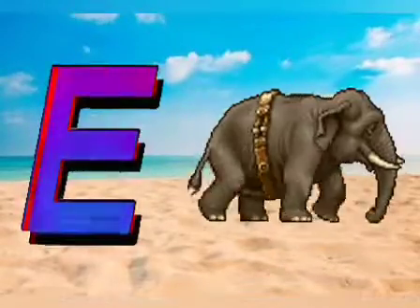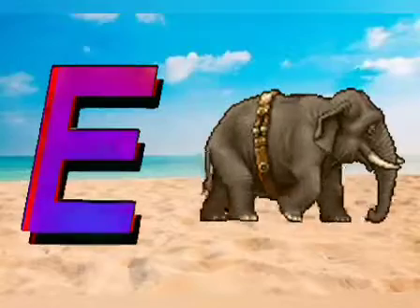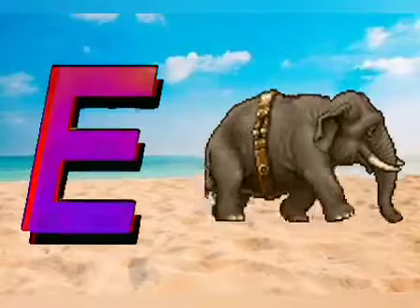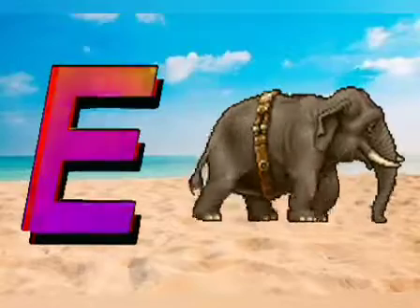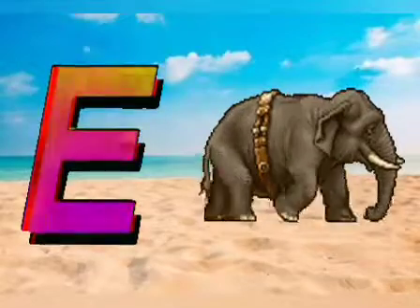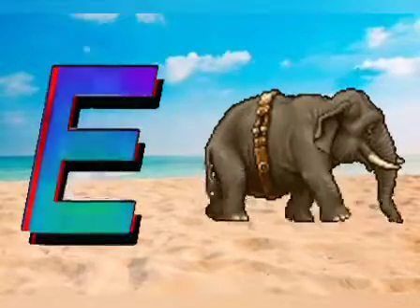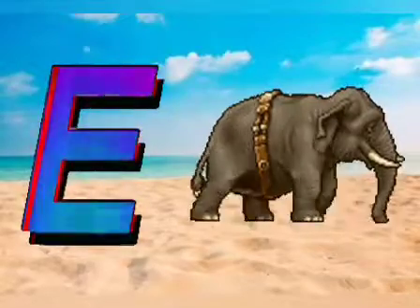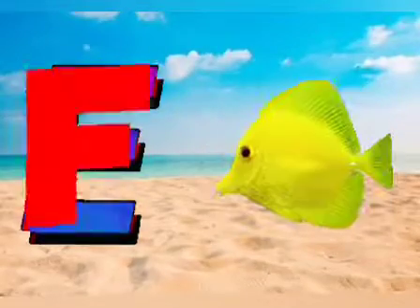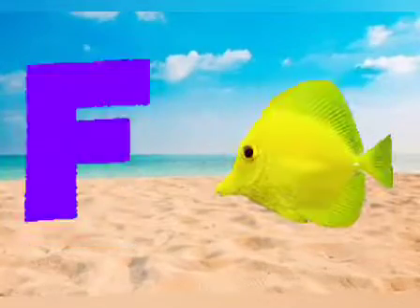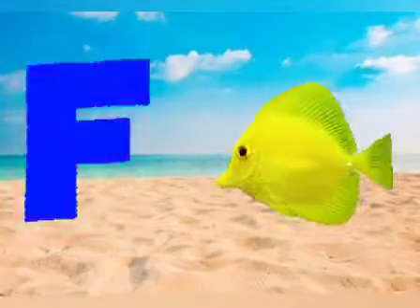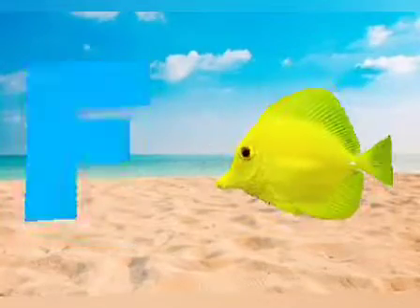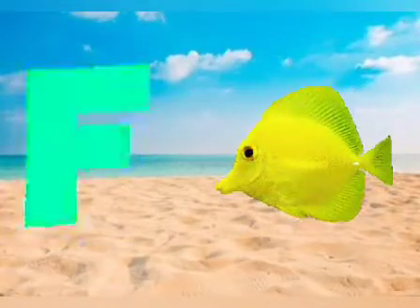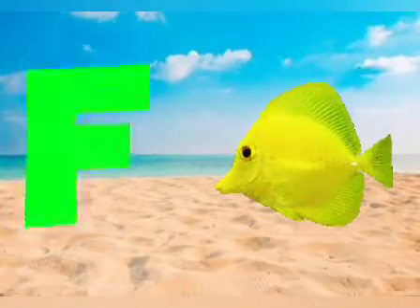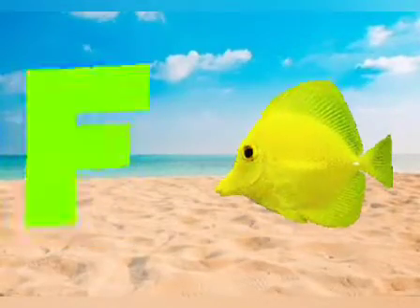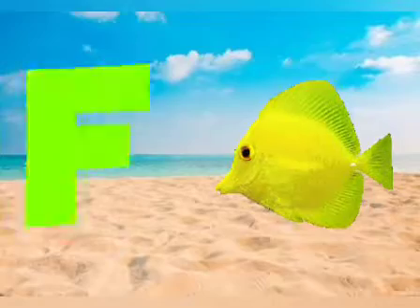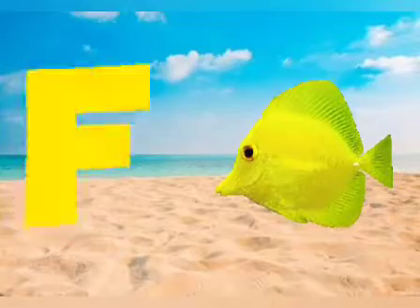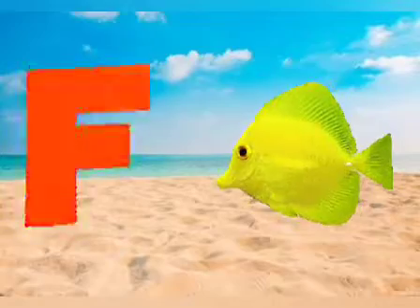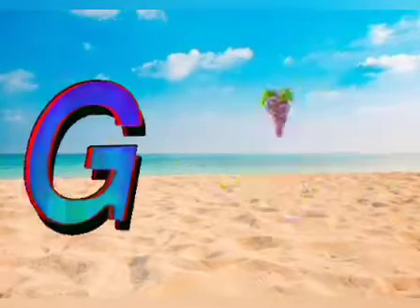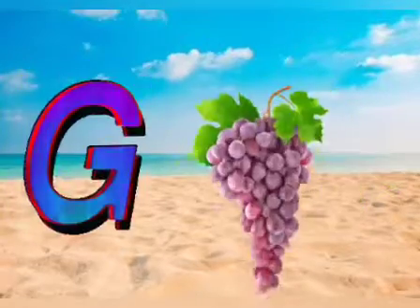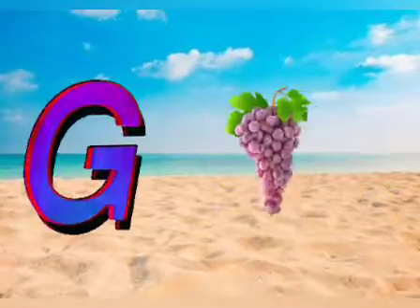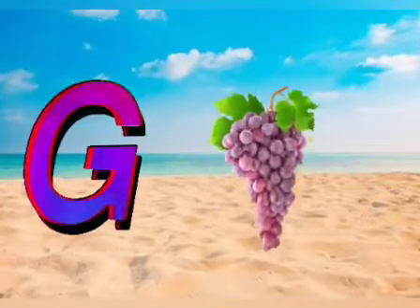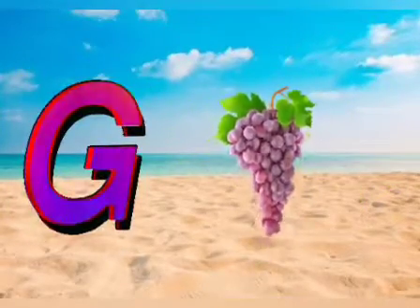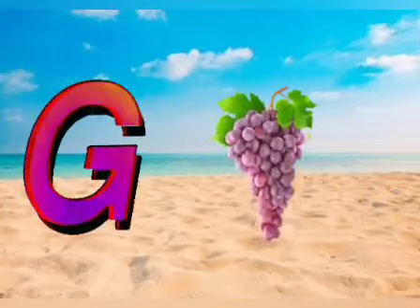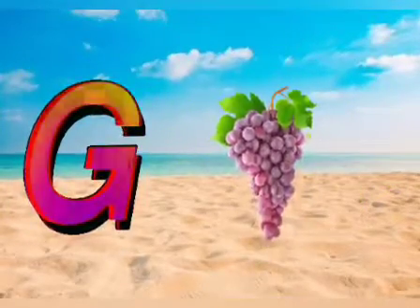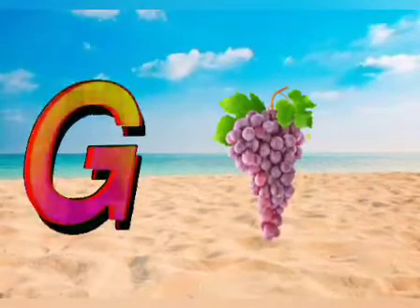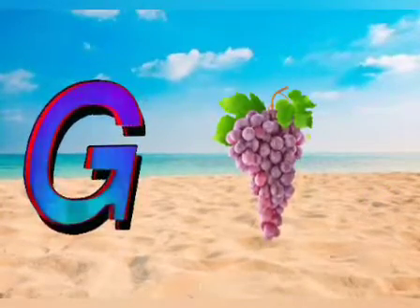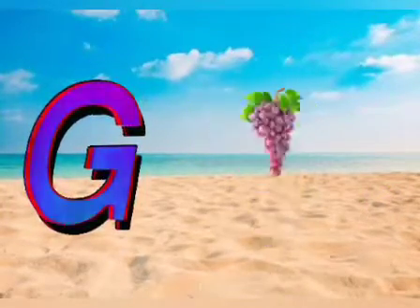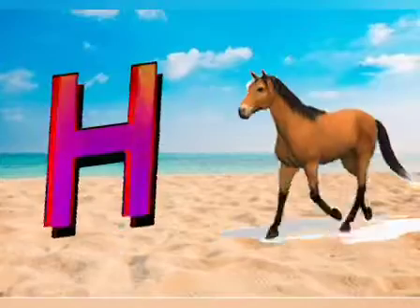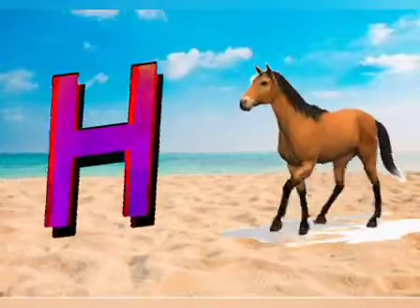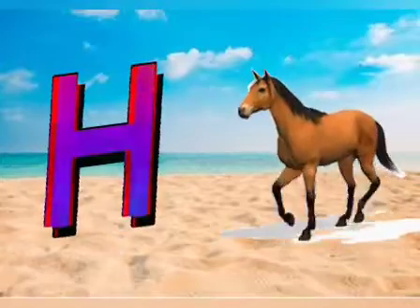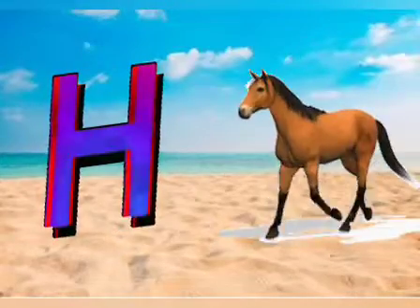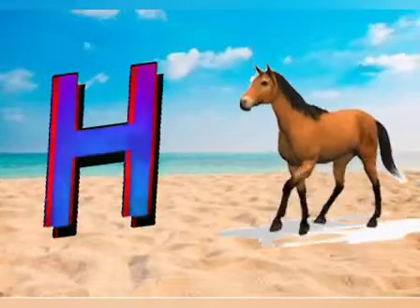E for elephant, F for fish, G for deer, H for horse.